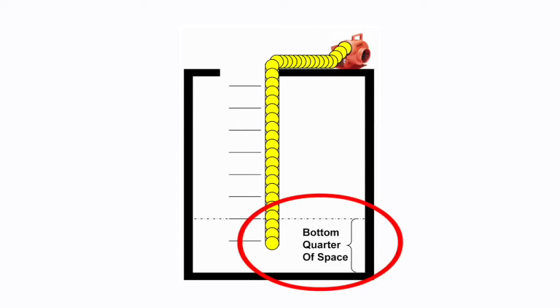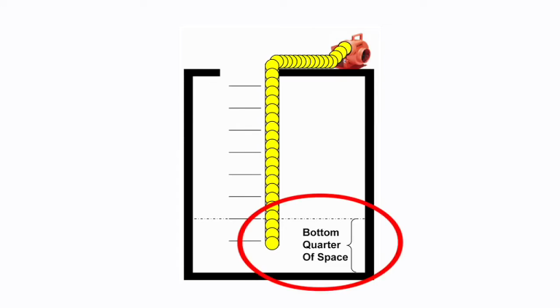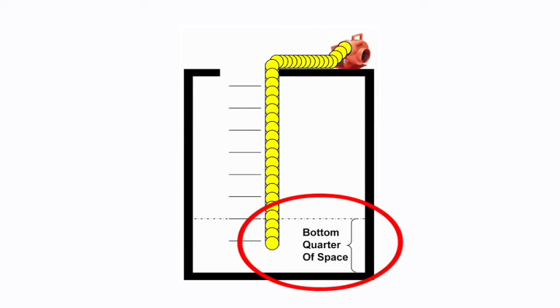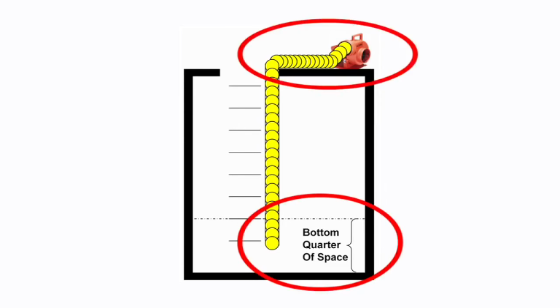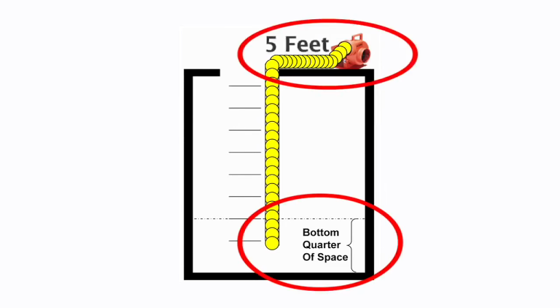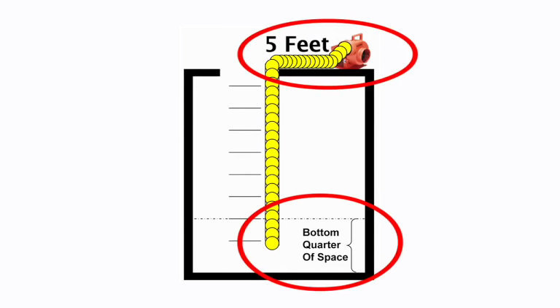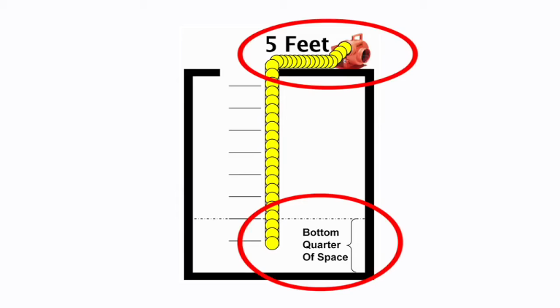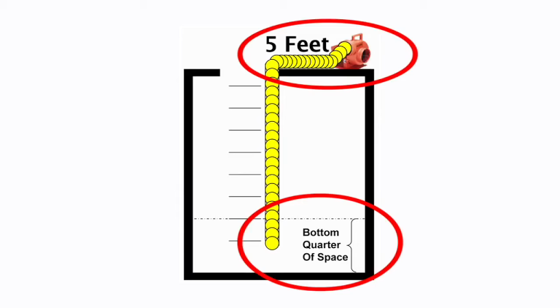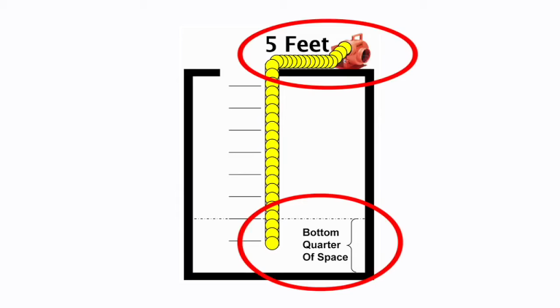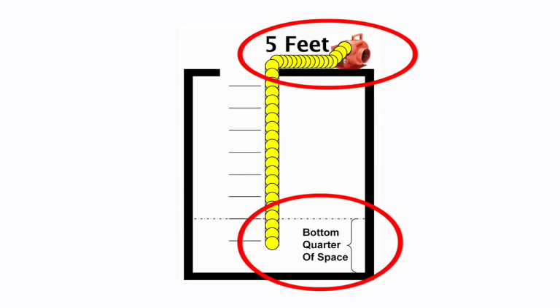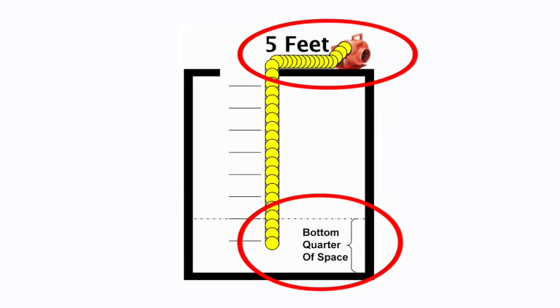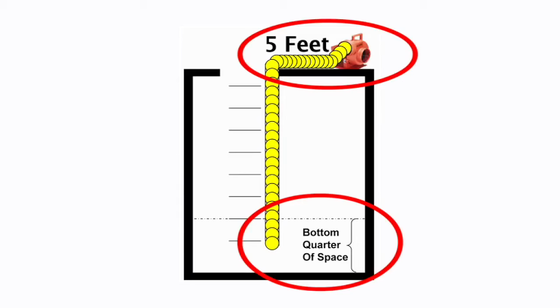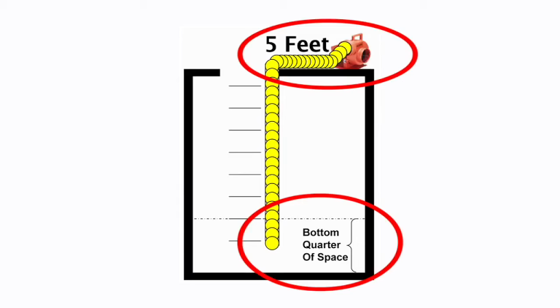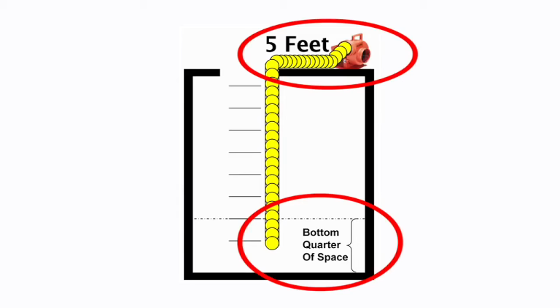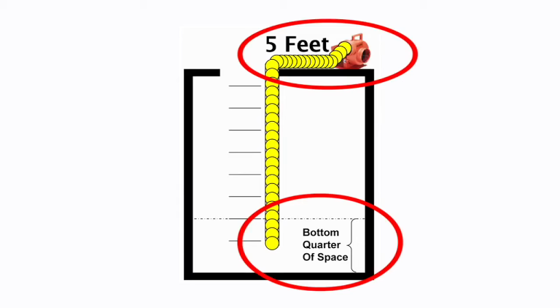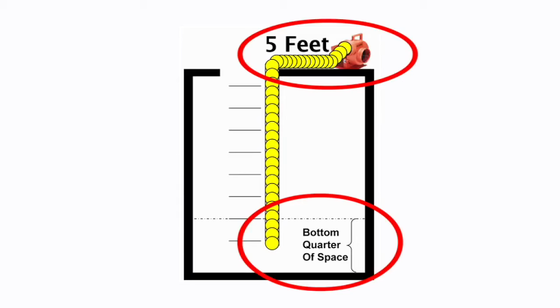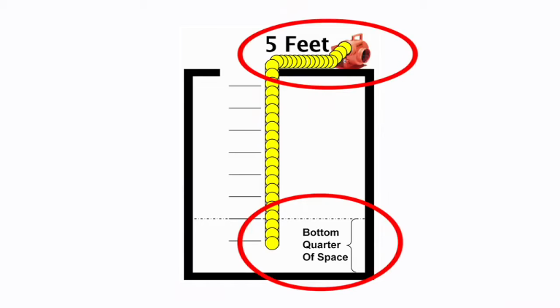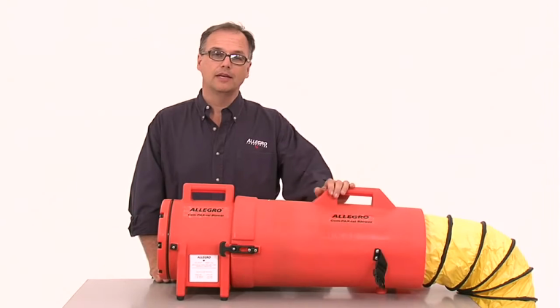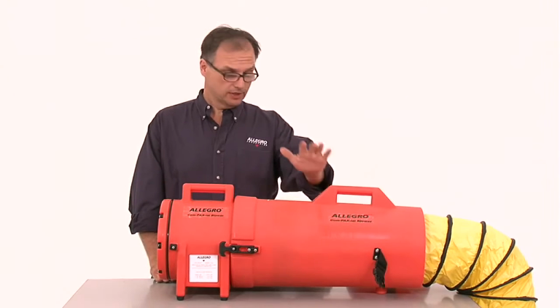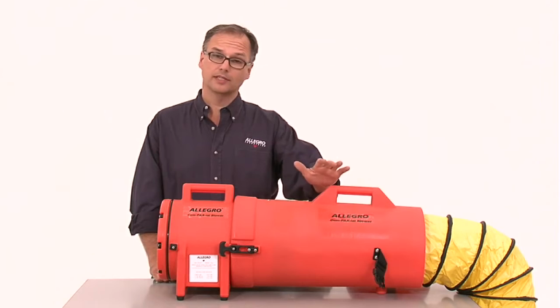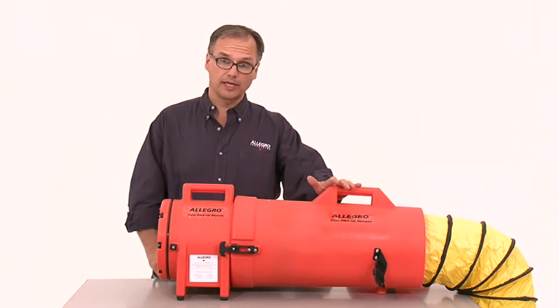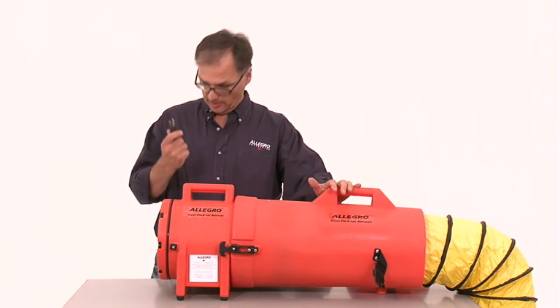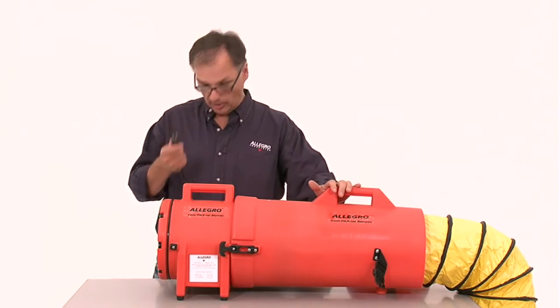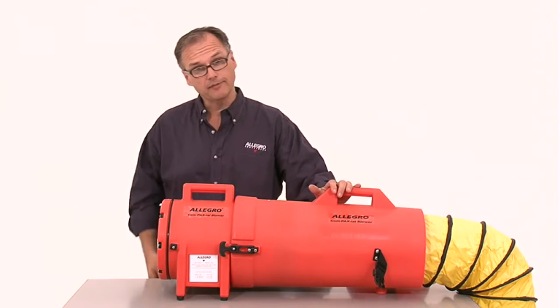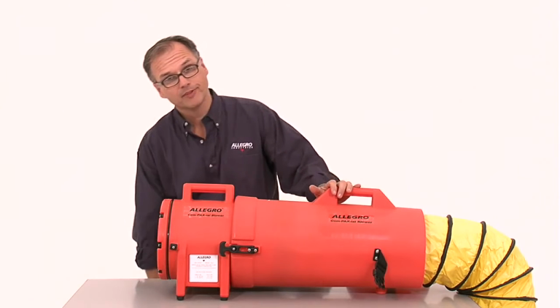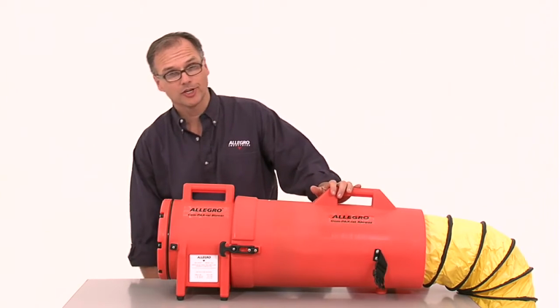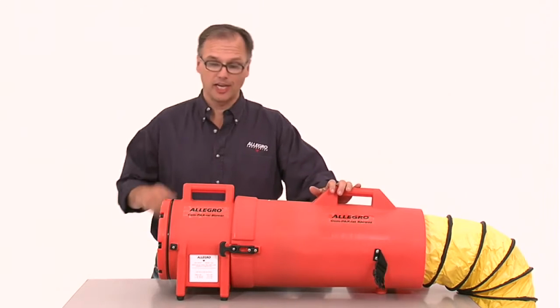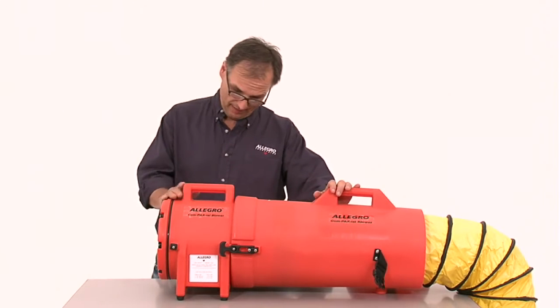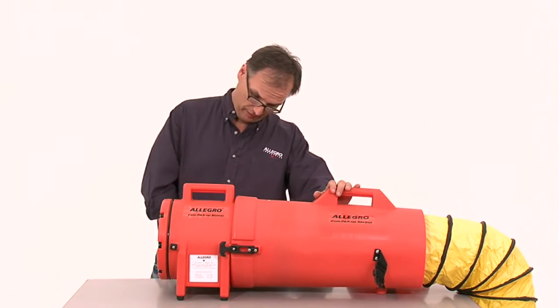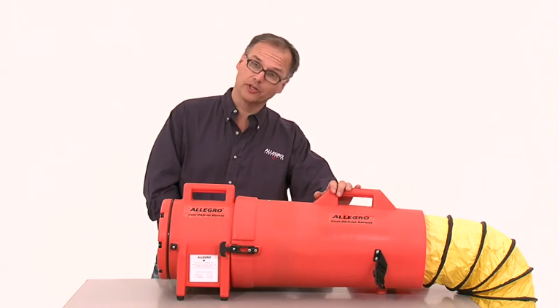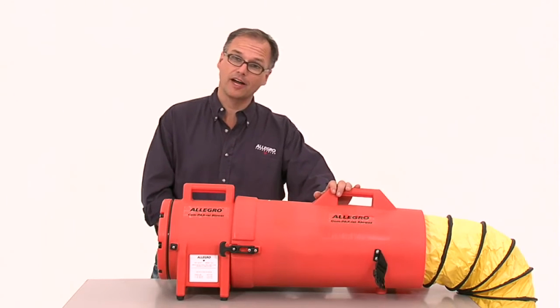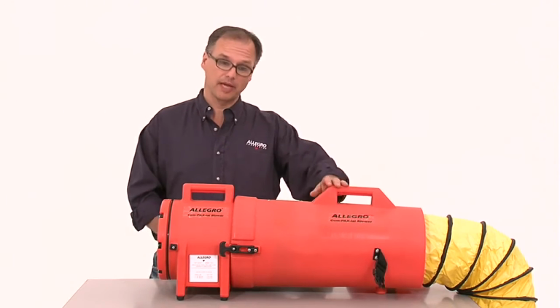Make sure the unit is set up at least 5 feet from the opening and upwind to prevent exhausted air from recycling. Once the unit is in place, you simply plug it in, turn it on, and you have airflow to your confined space.